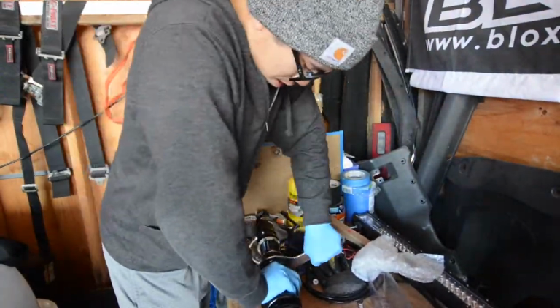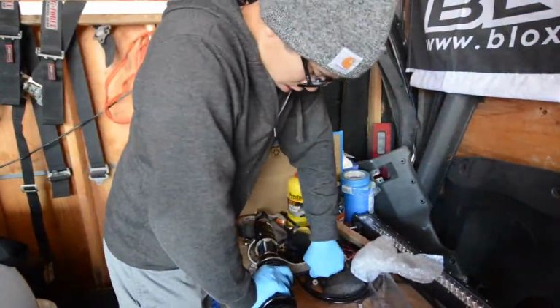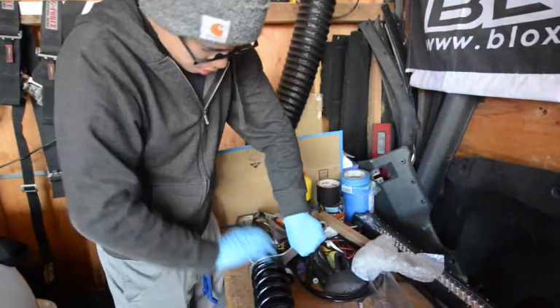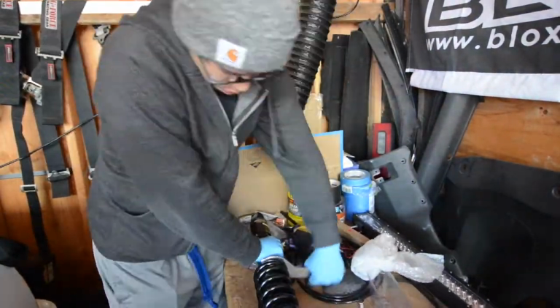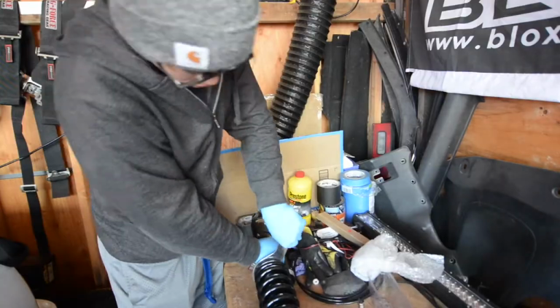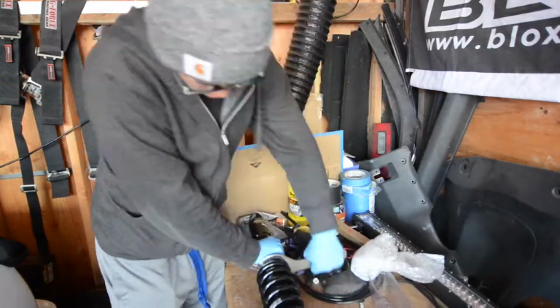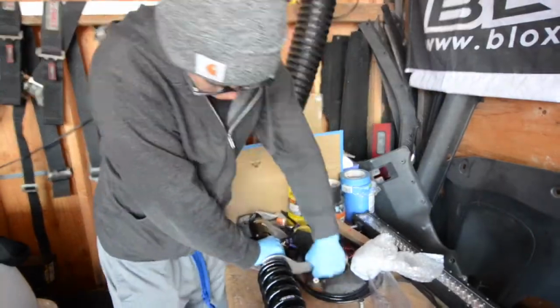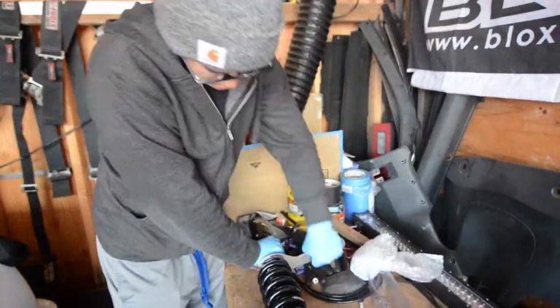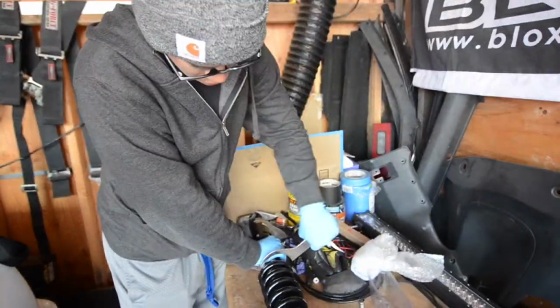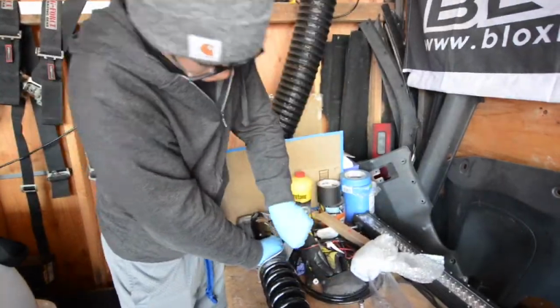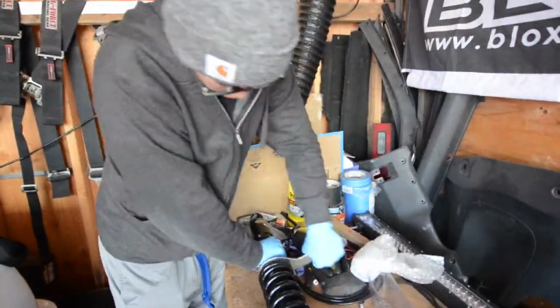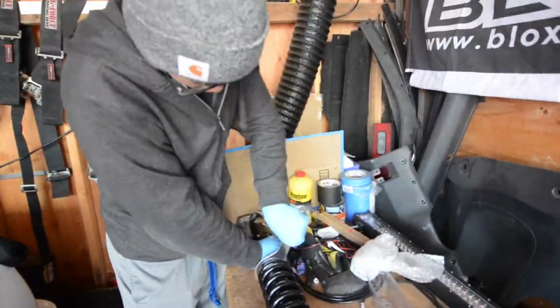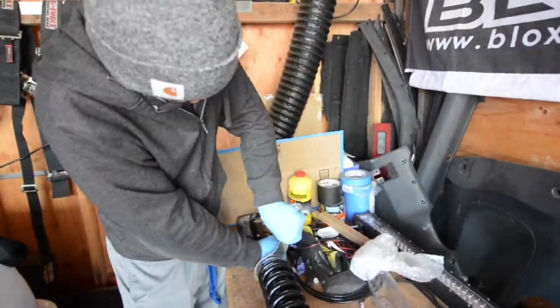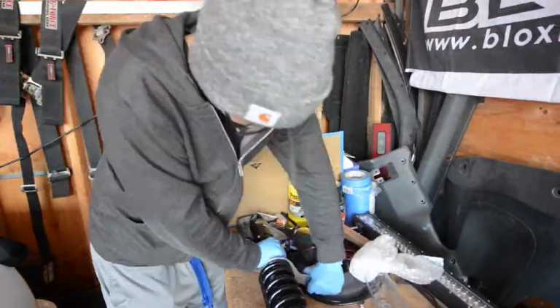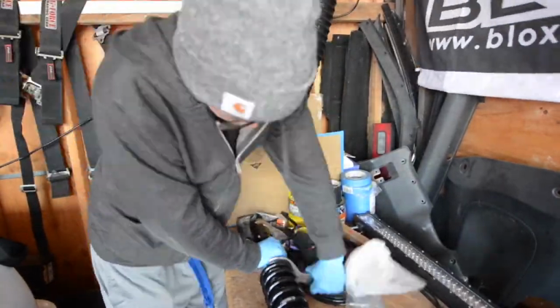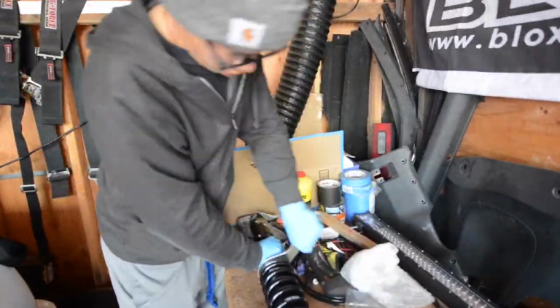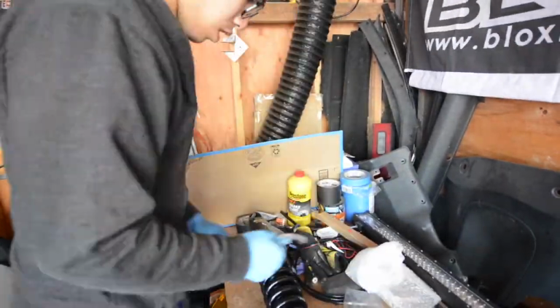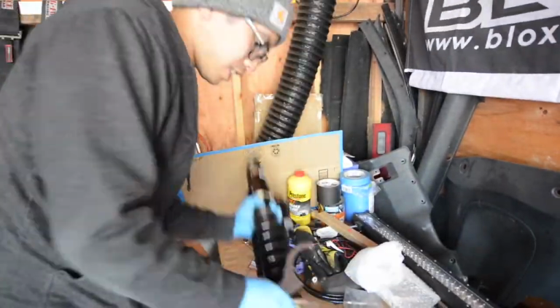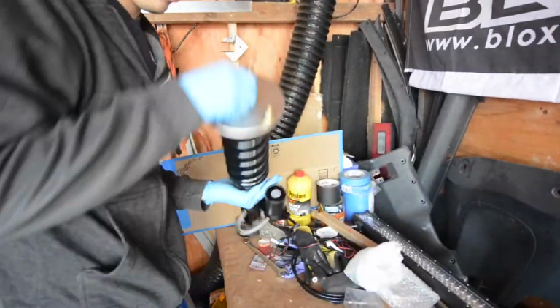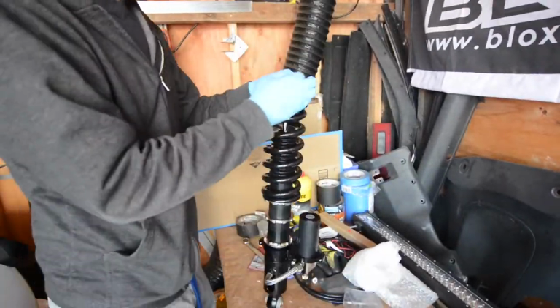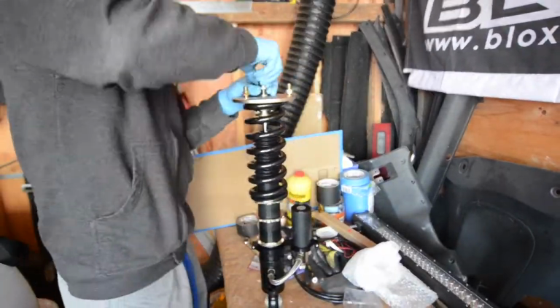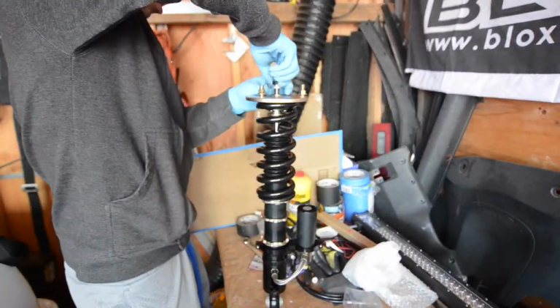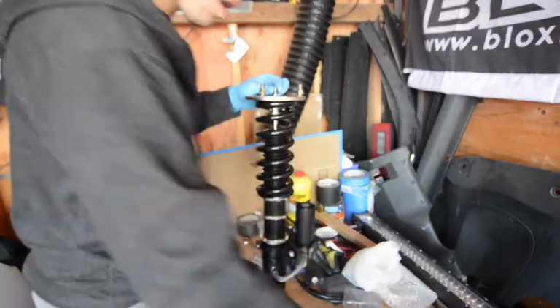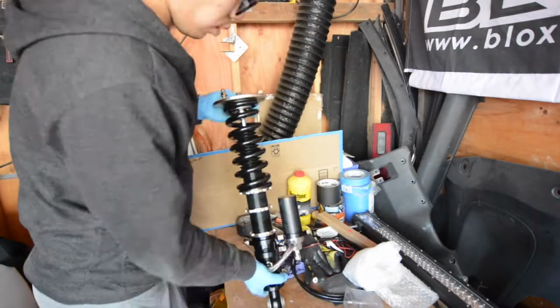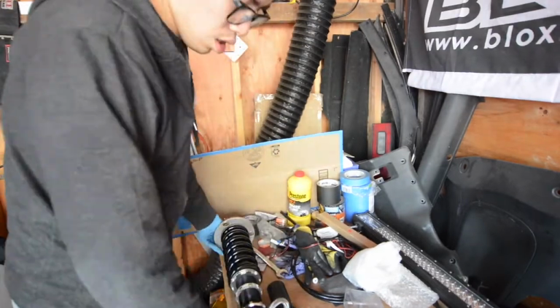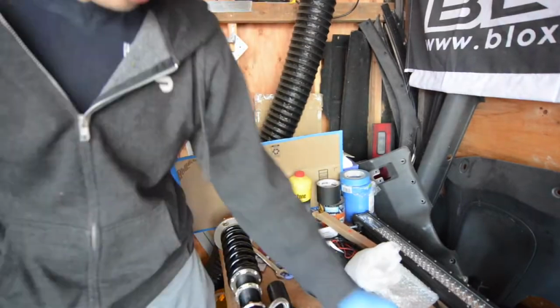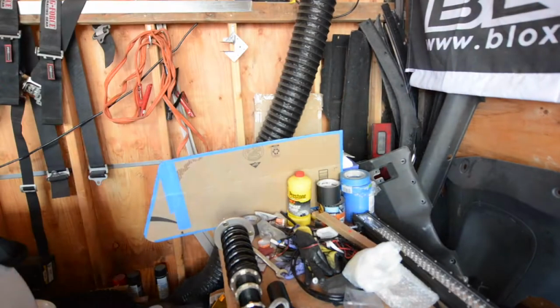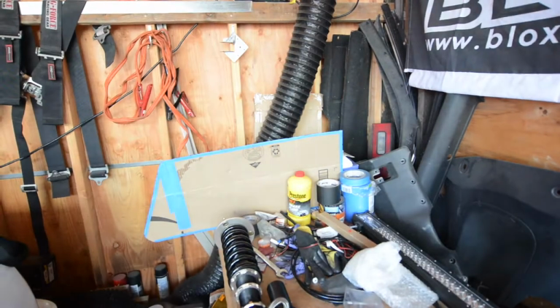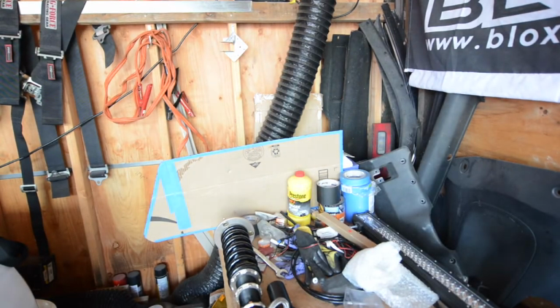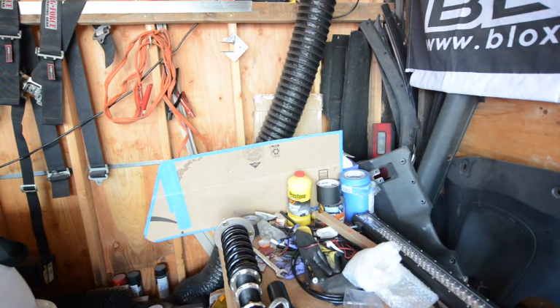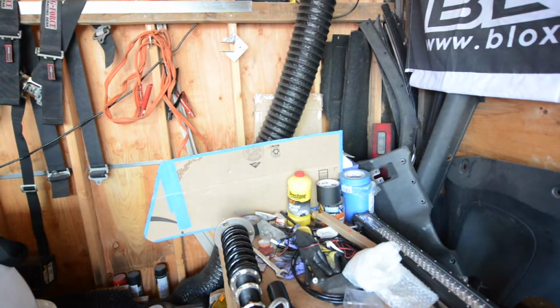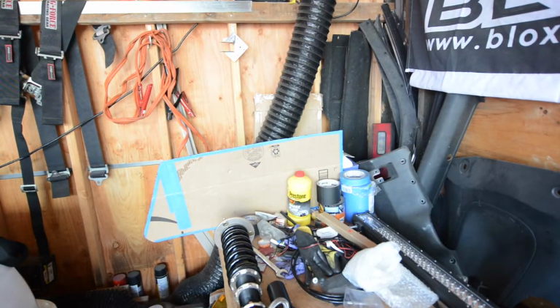For the front, we're going to loosen the locking collars to release tension on the springs and use a 17mm to remove the top hat.